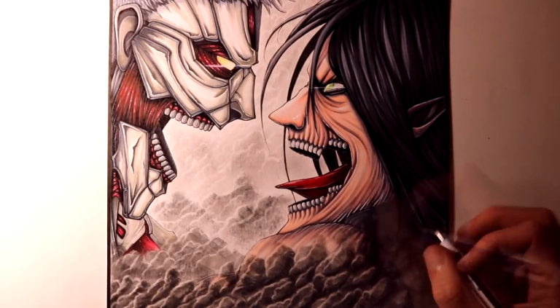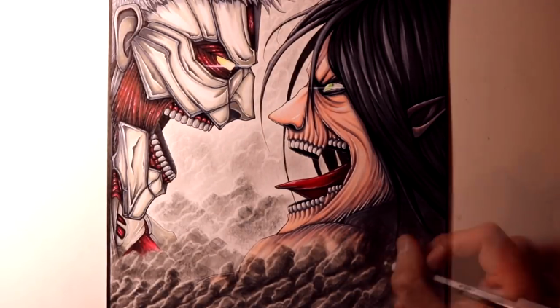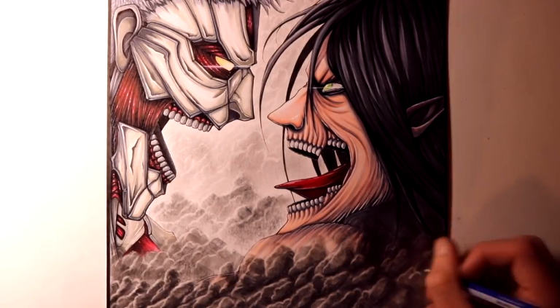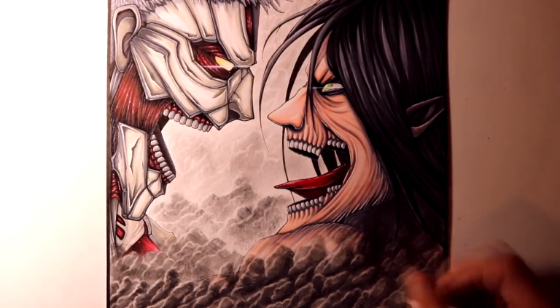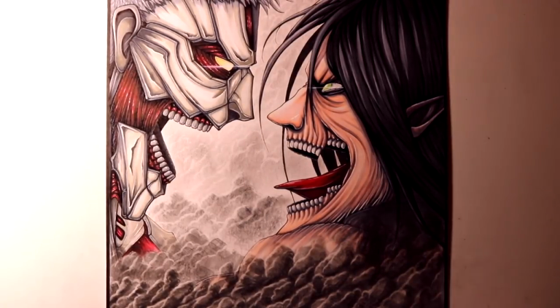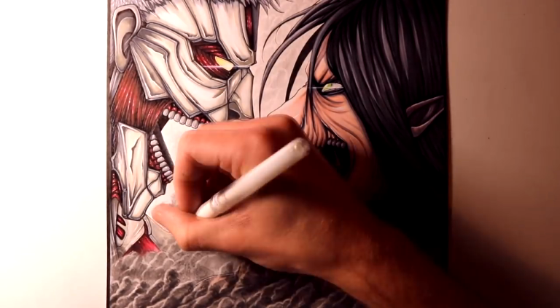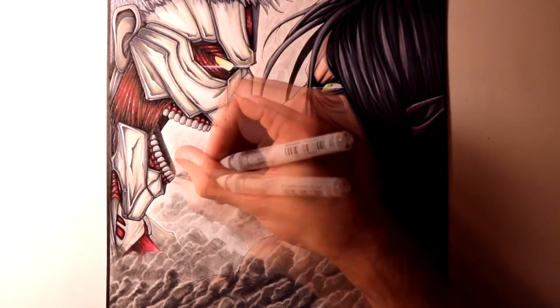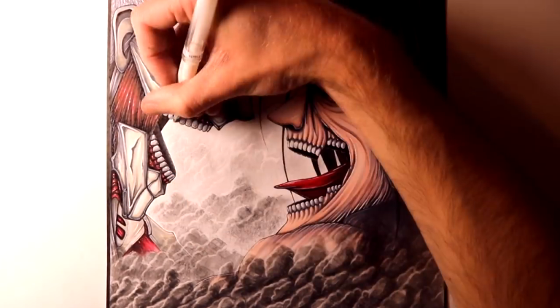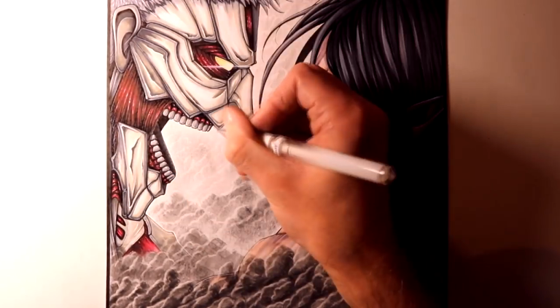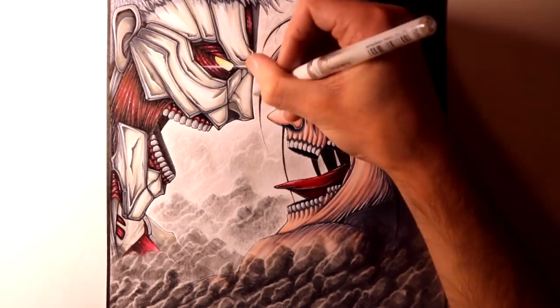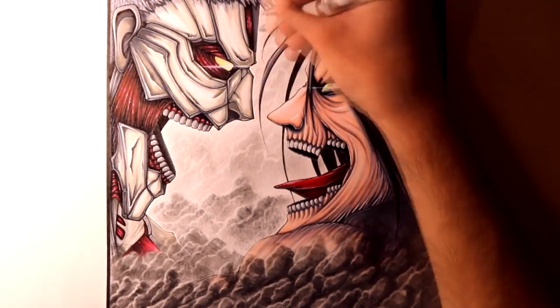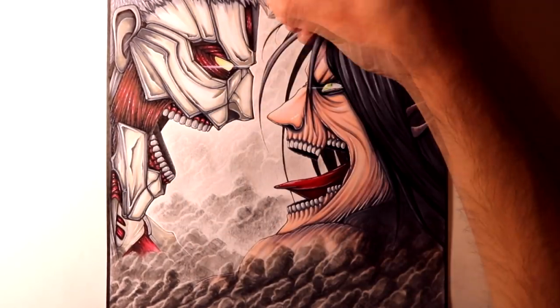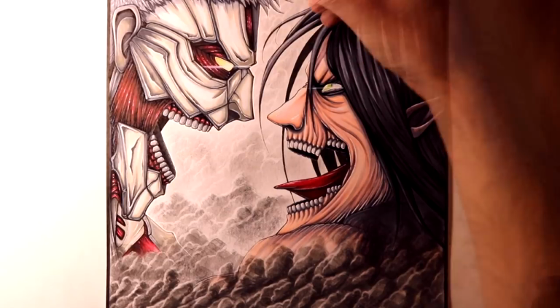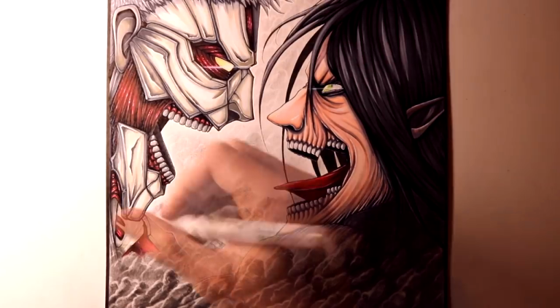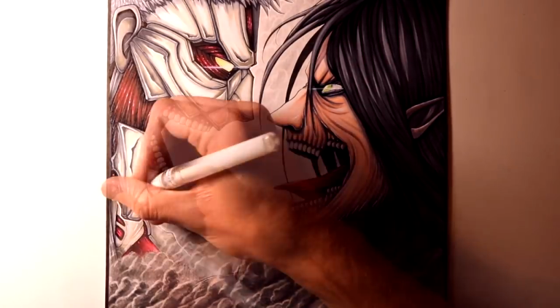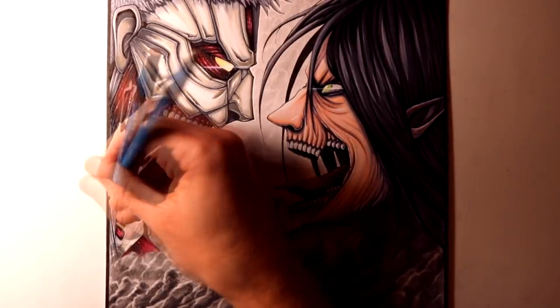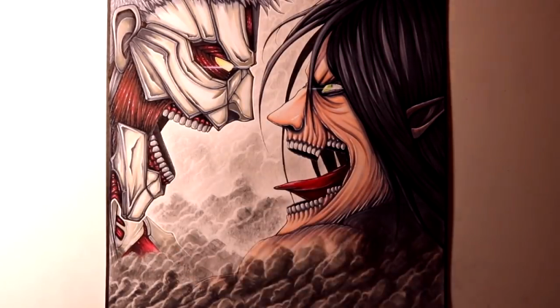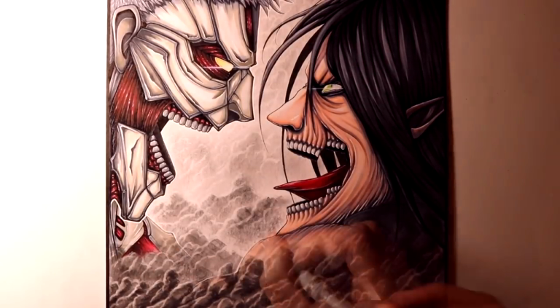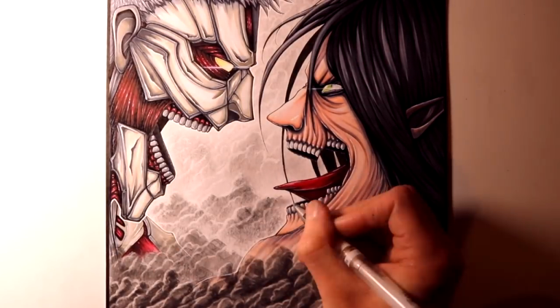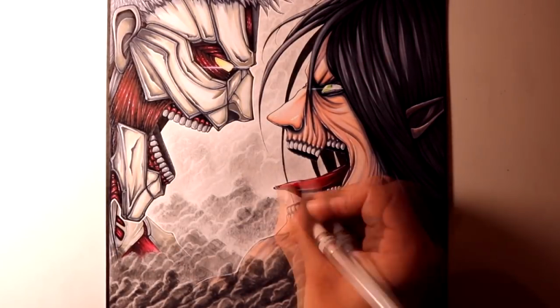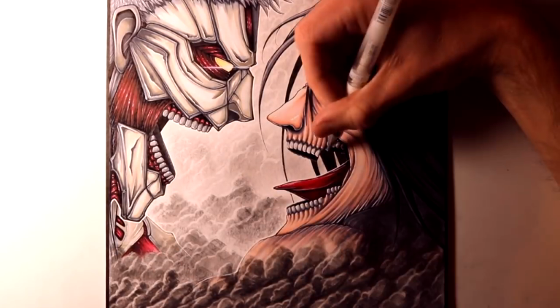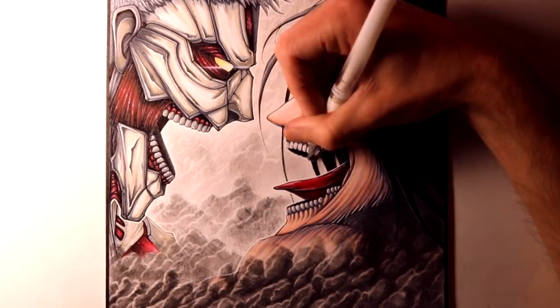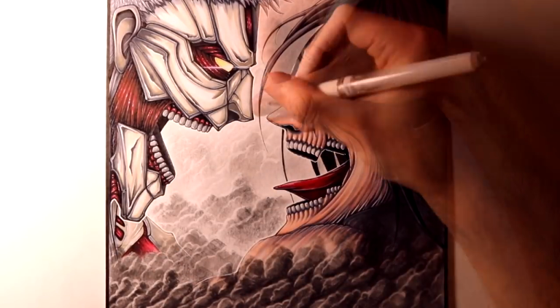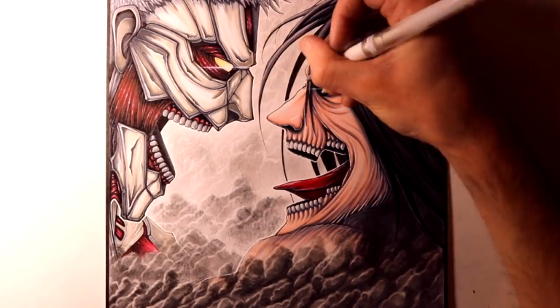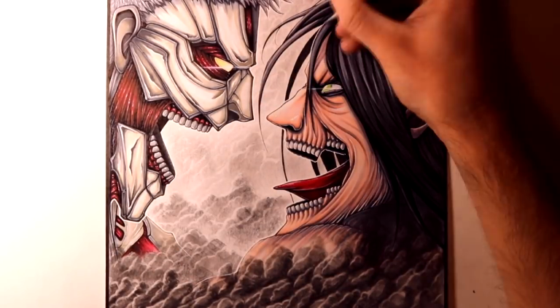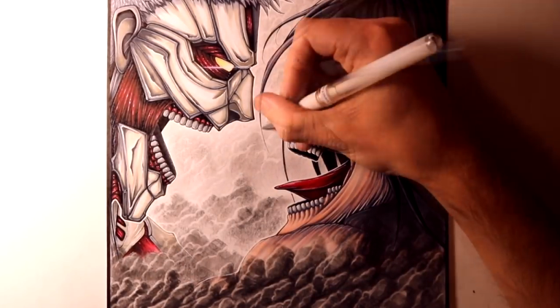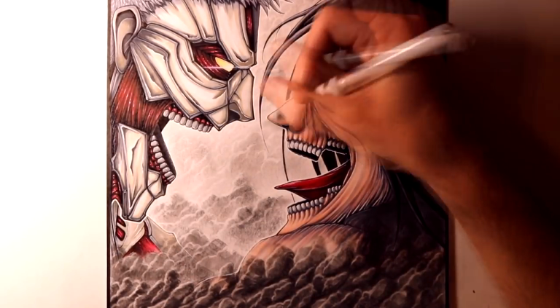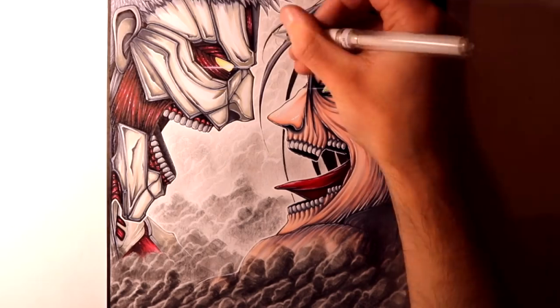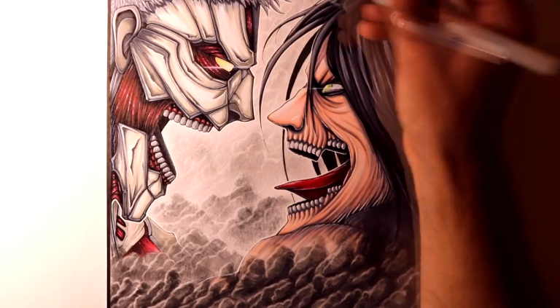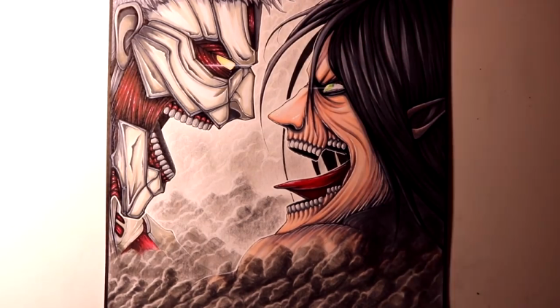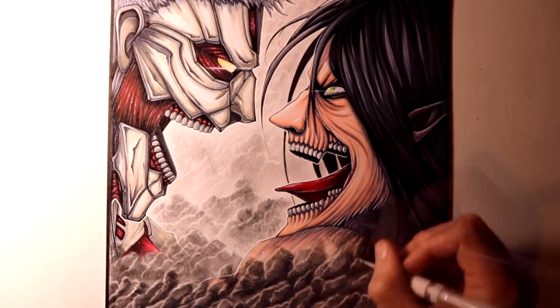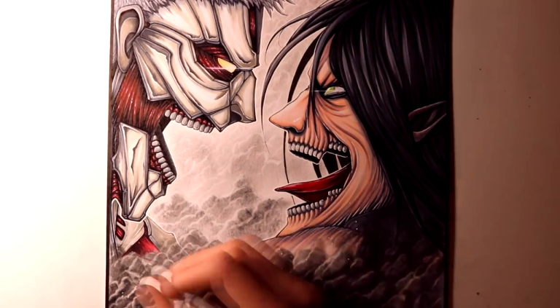Overall, it took about 8 and a half hours to complete, and I had an awesome time working on this one. I love working on the Attack on Titan fan art, and especially these two characters — they are so fun to work on.